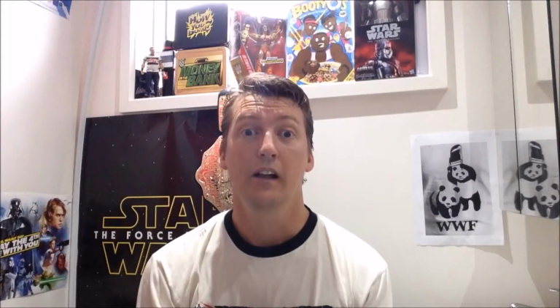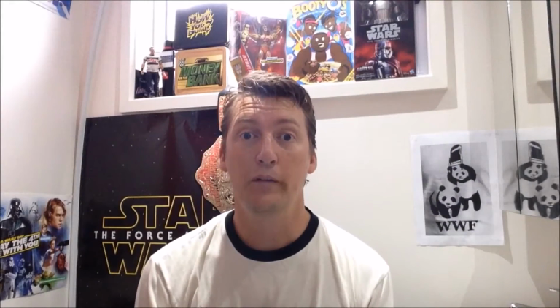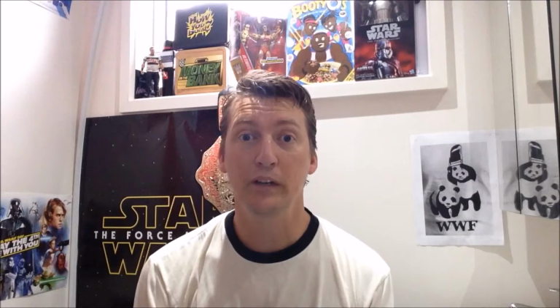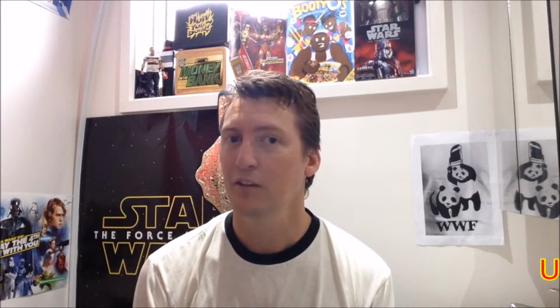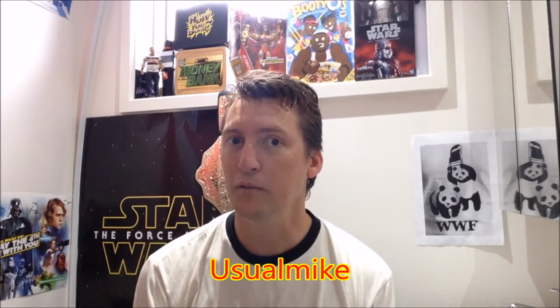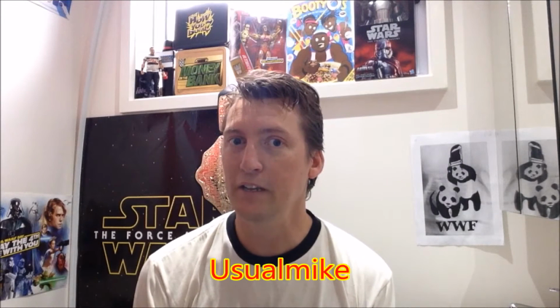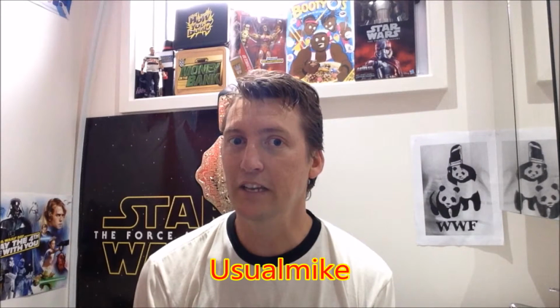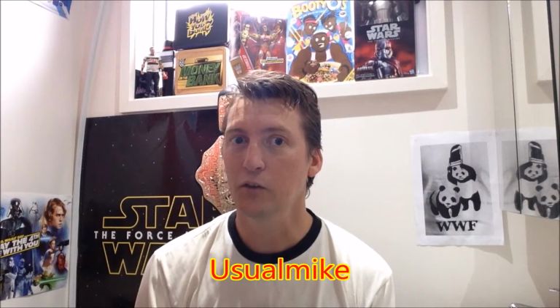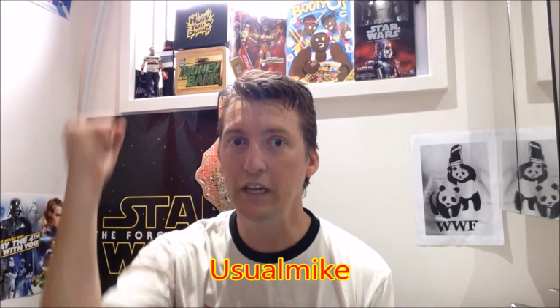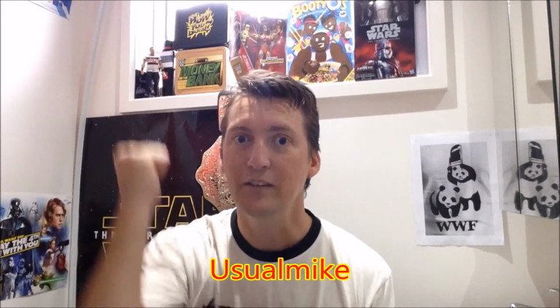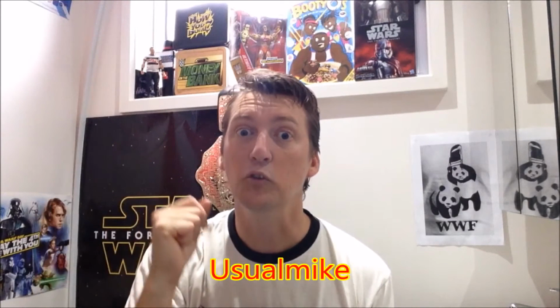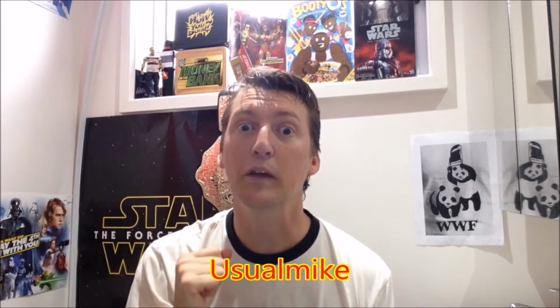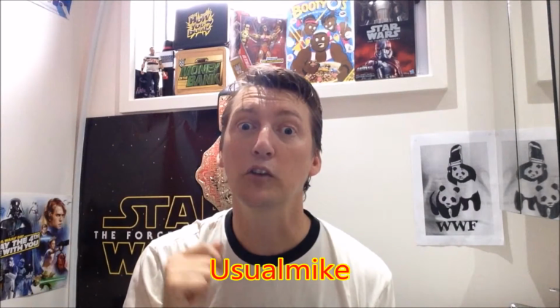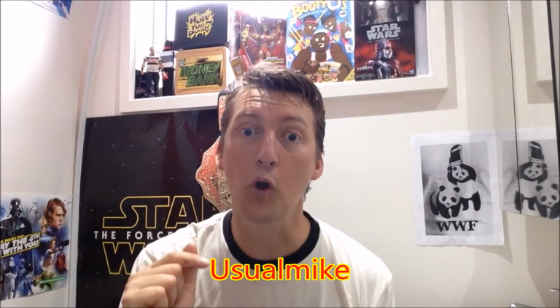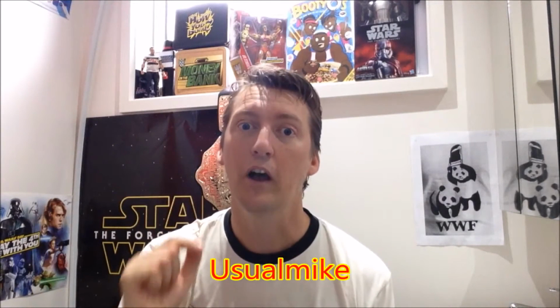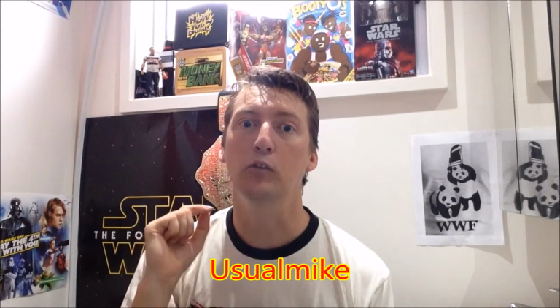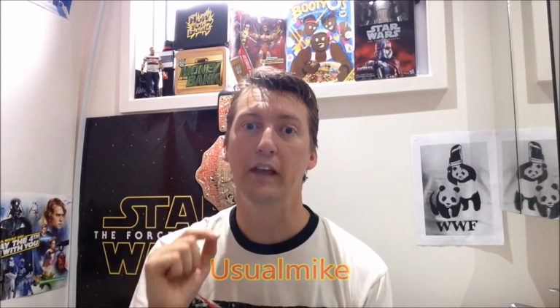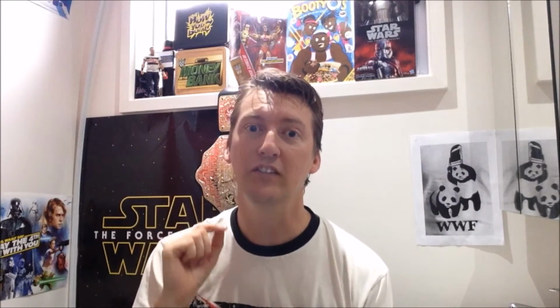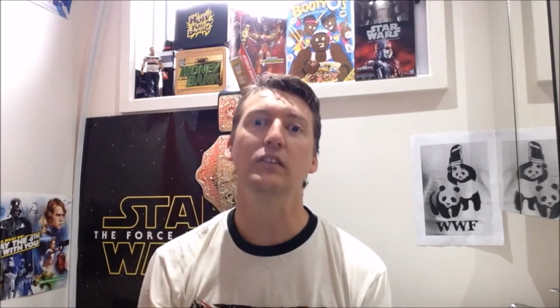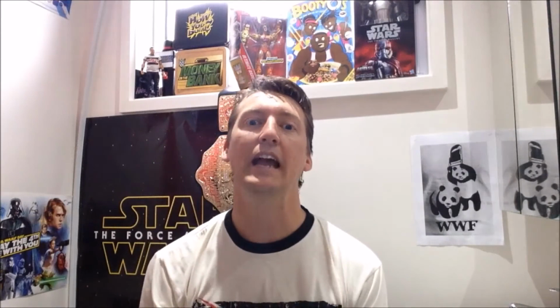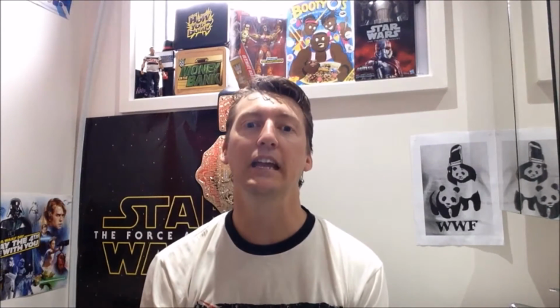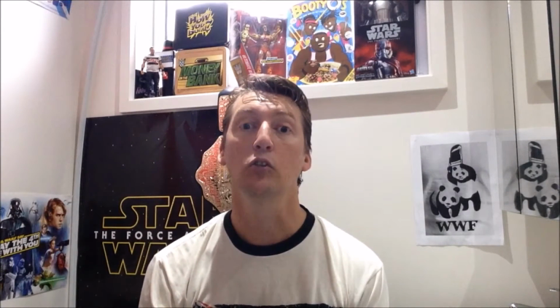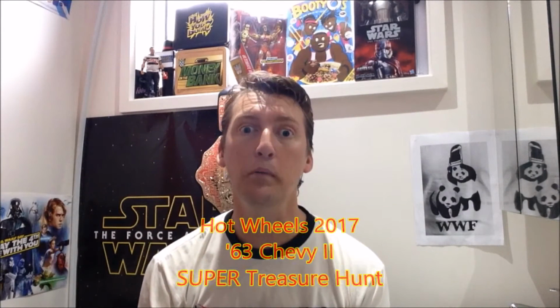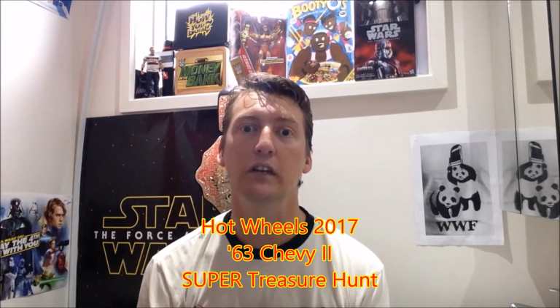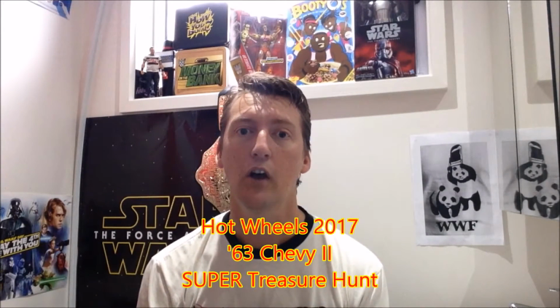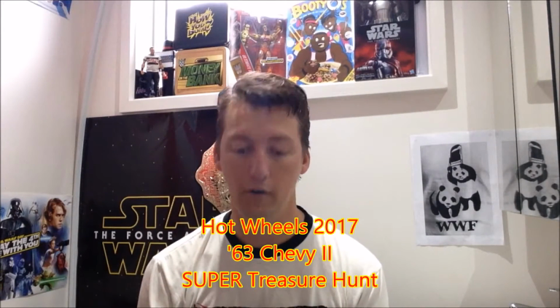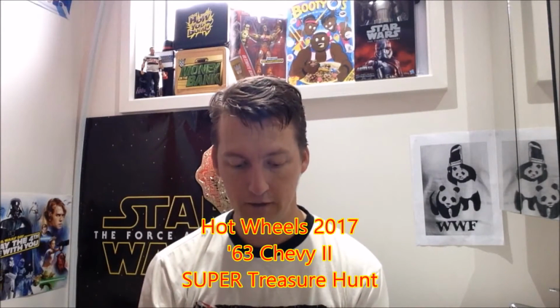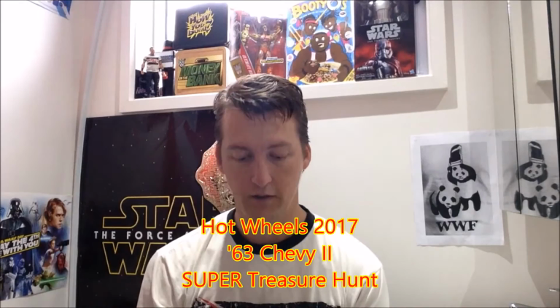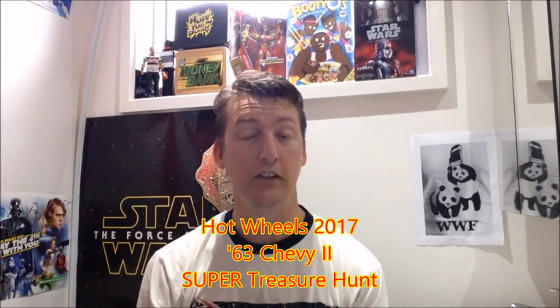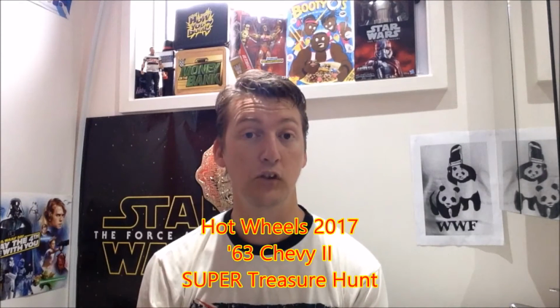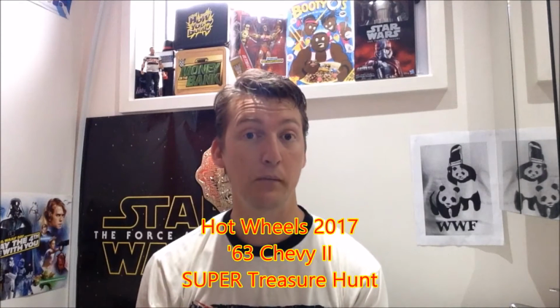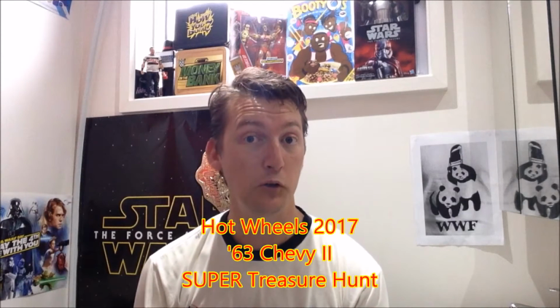Hello everyone, Hot Wheels fans alike. You're all here because you saw the thumbnail and you know I have the 2017 A-Case Super Treasure Hunt of the 63 Chevy Mark II.